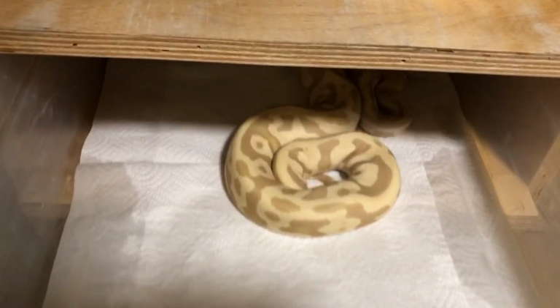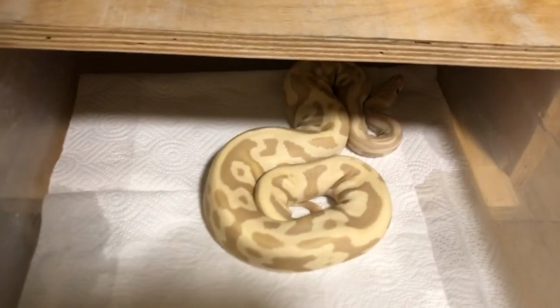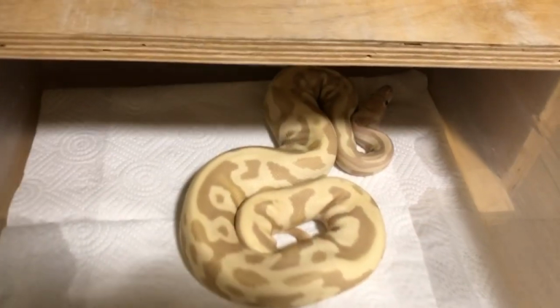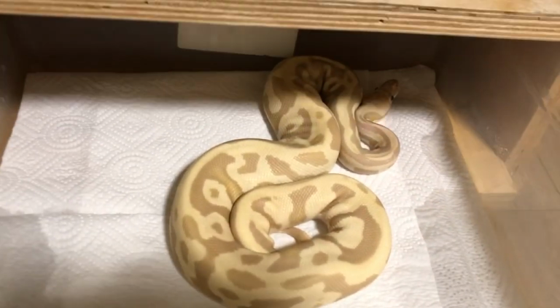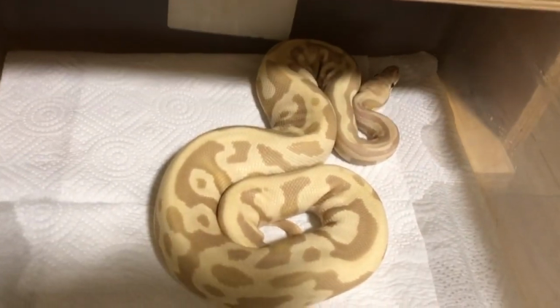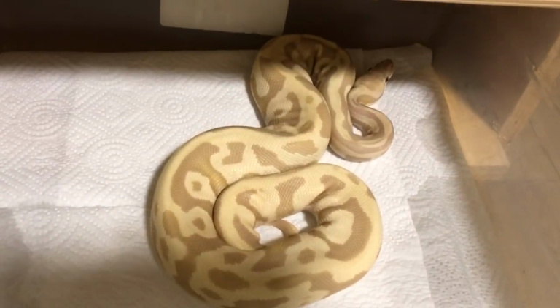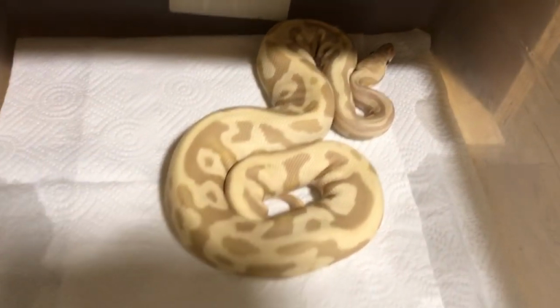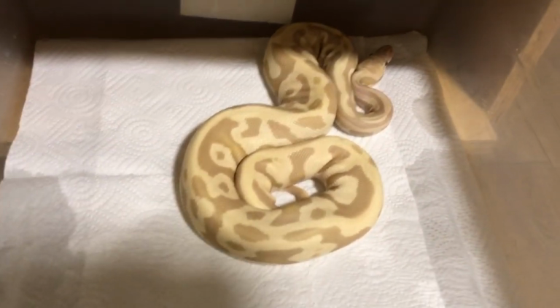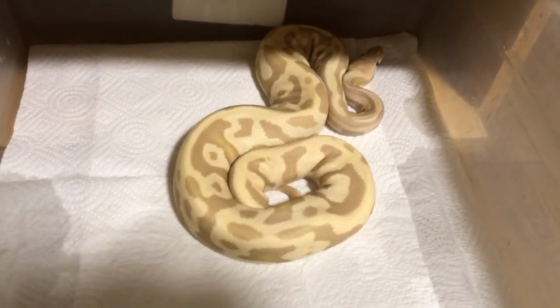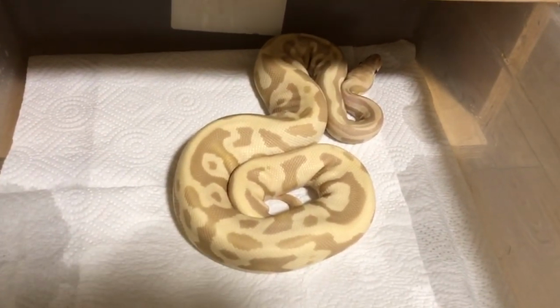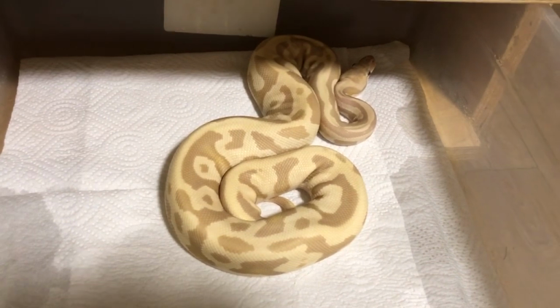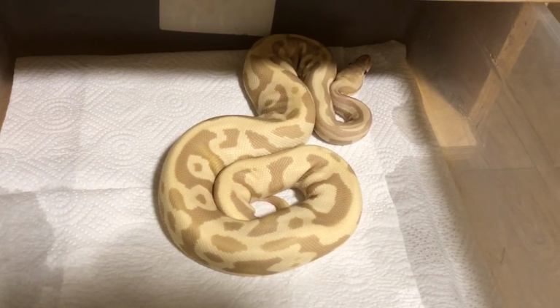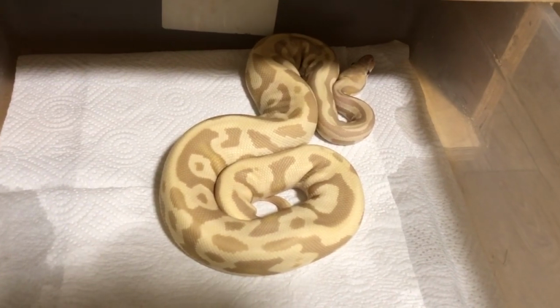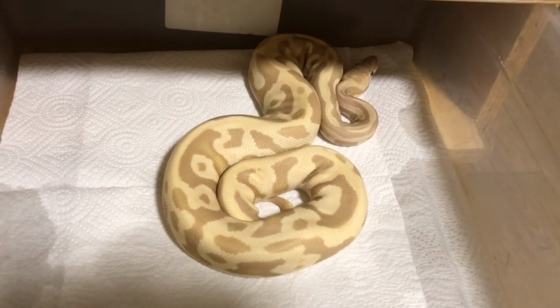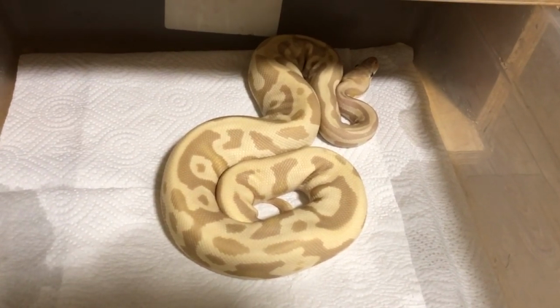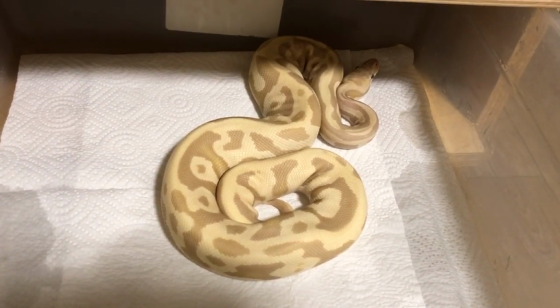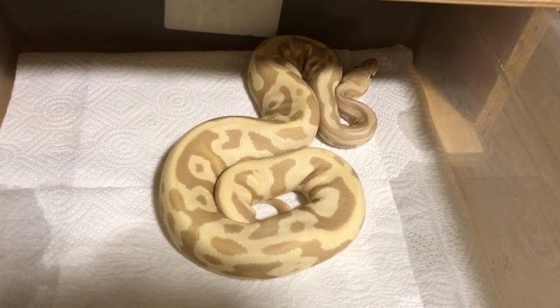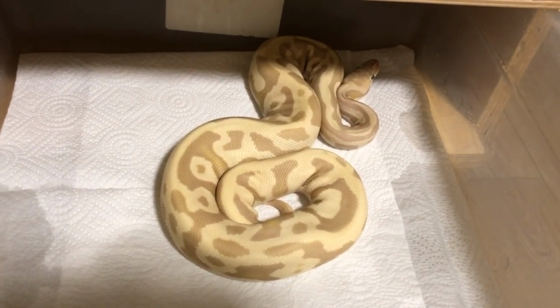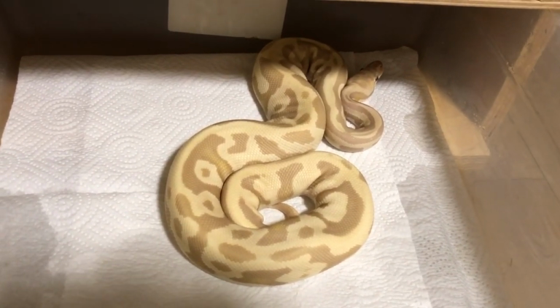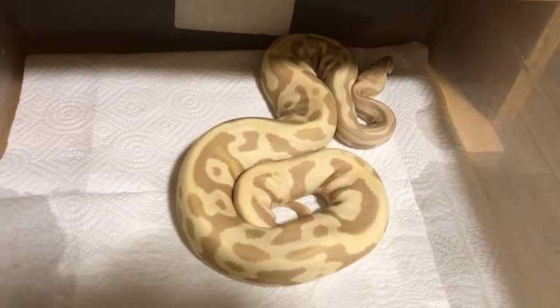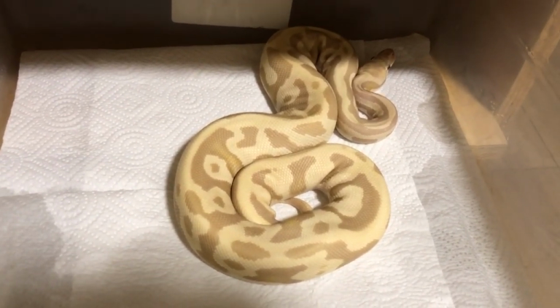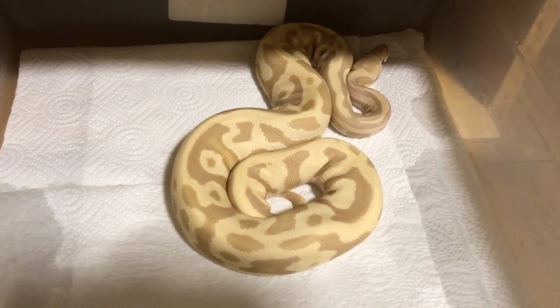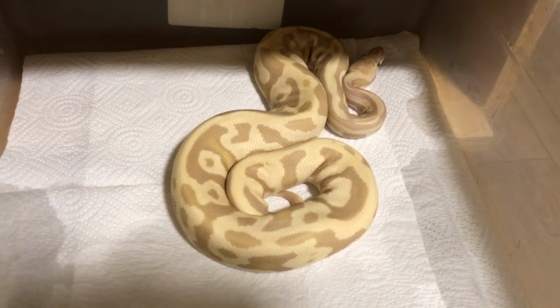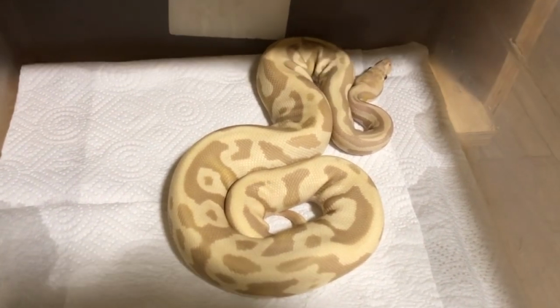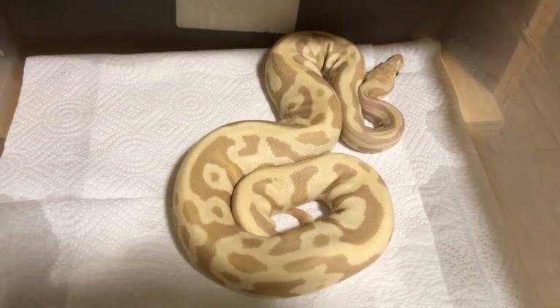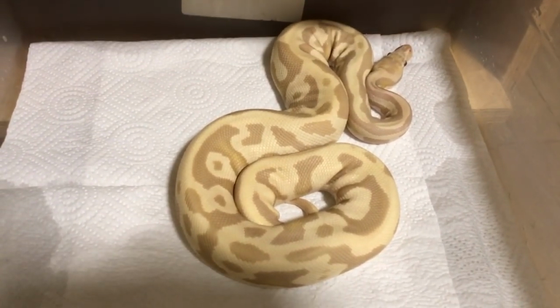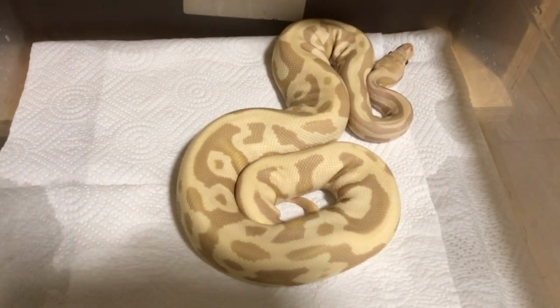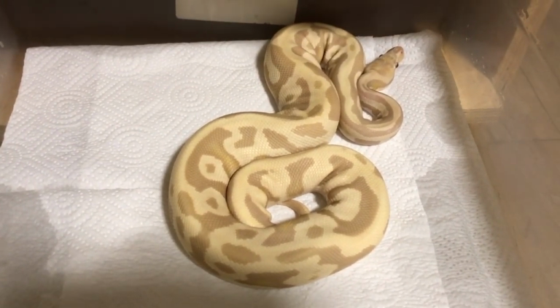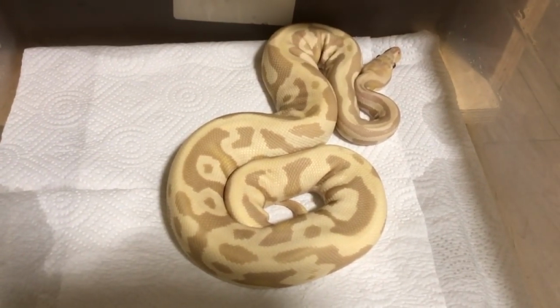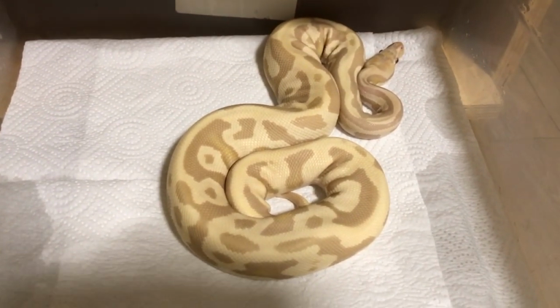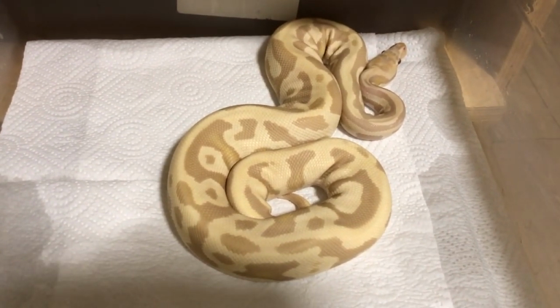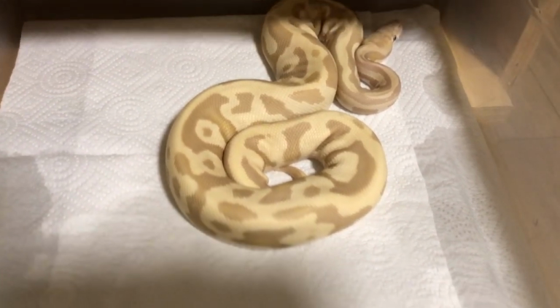My leopard candino head pie — looking good. Such a pretty snake.